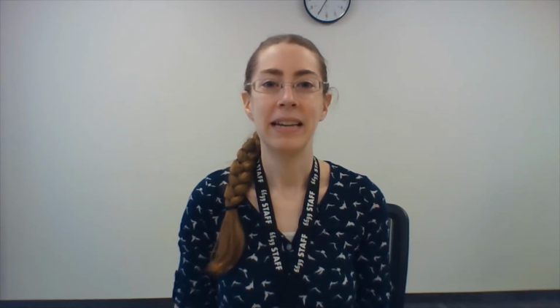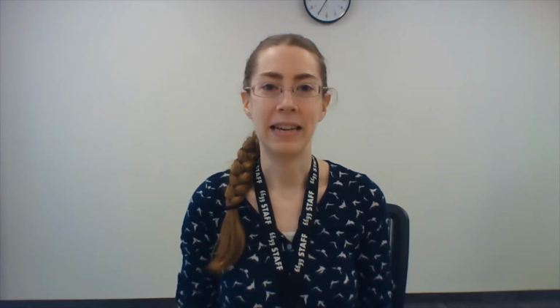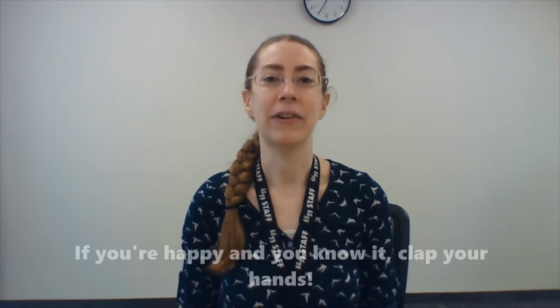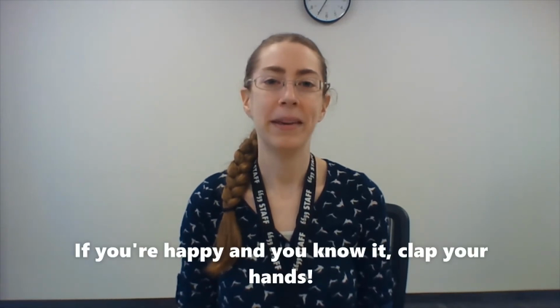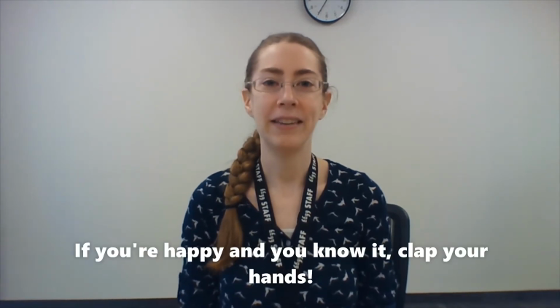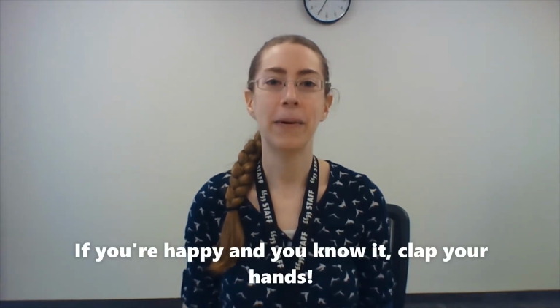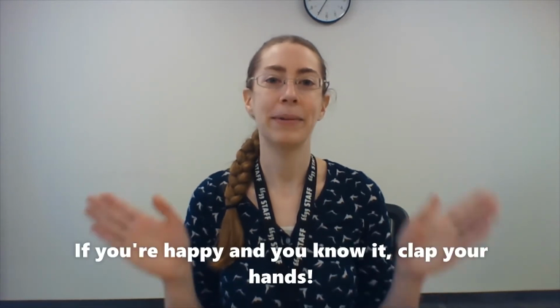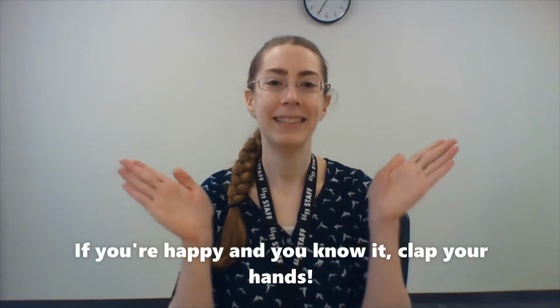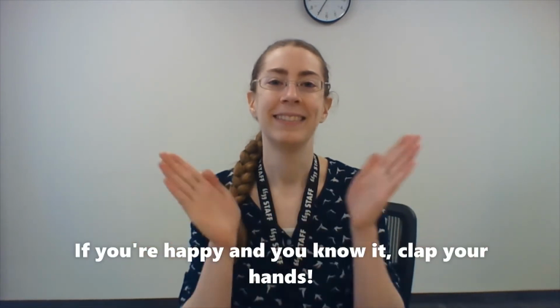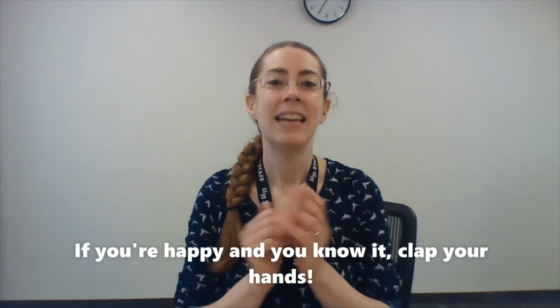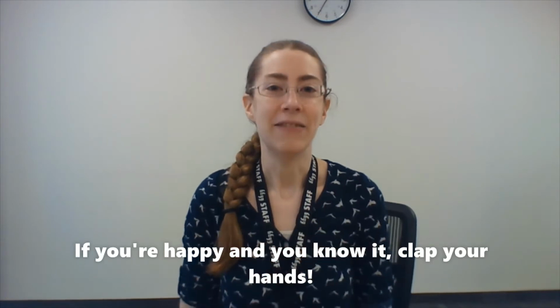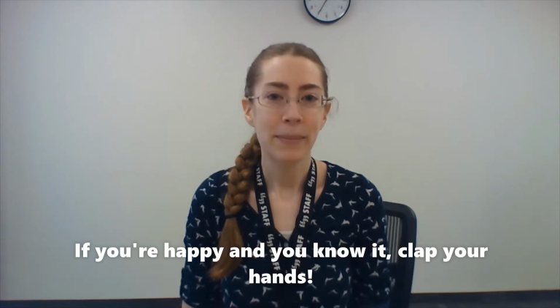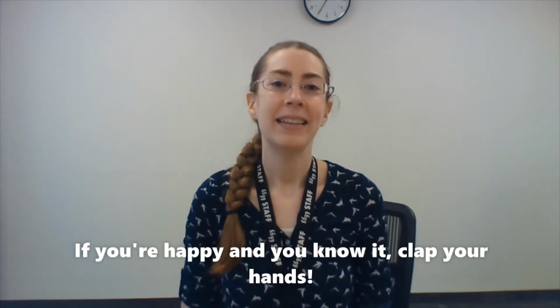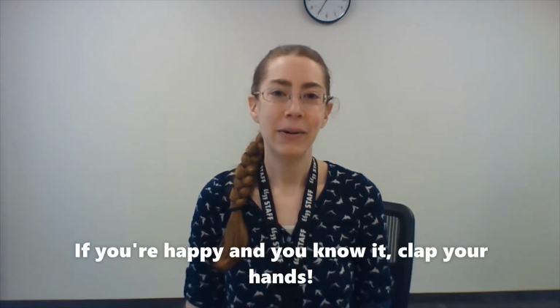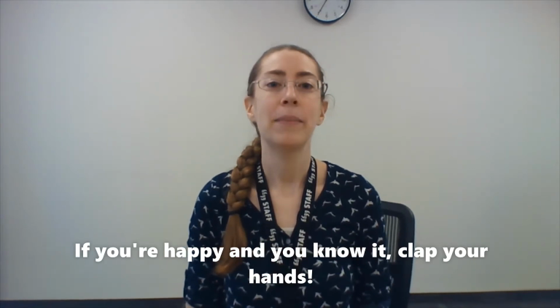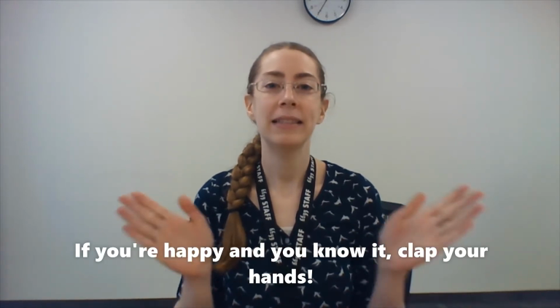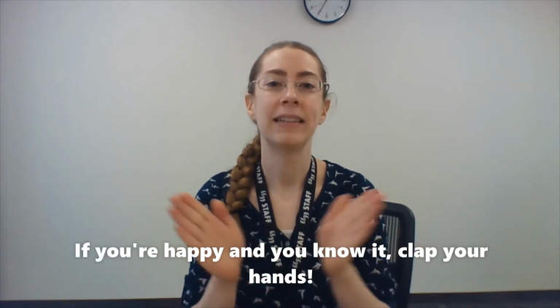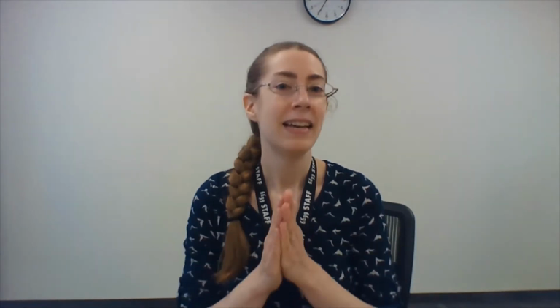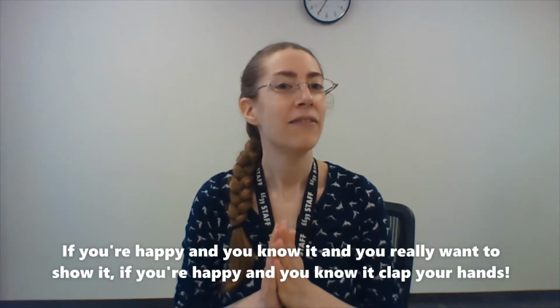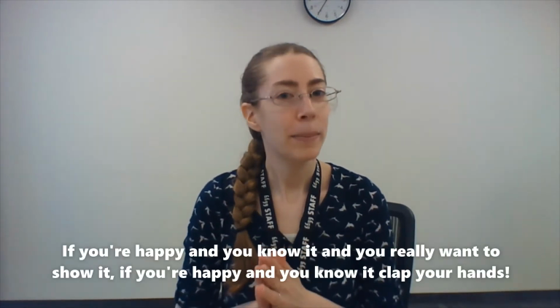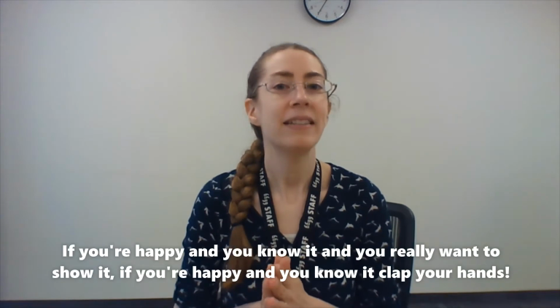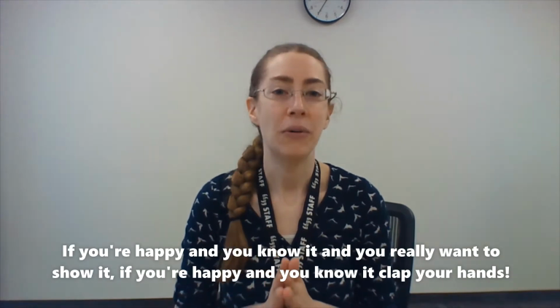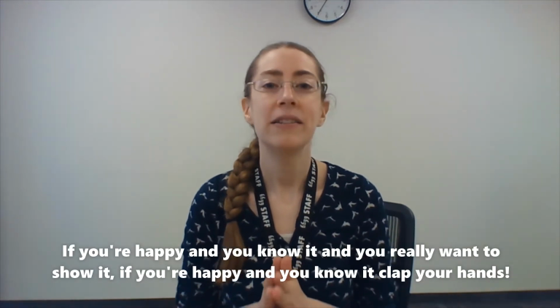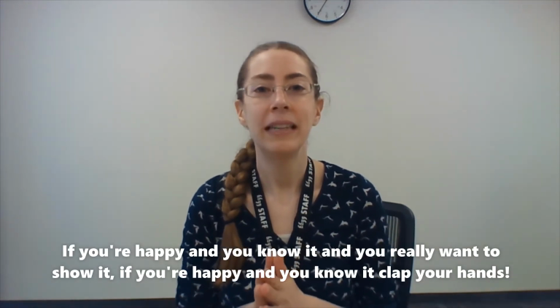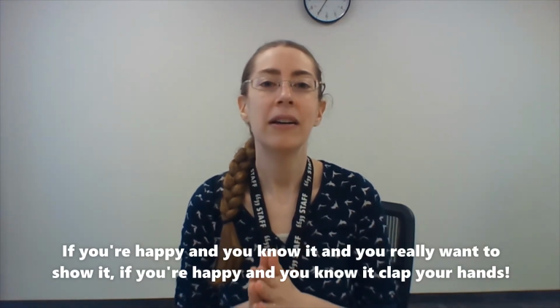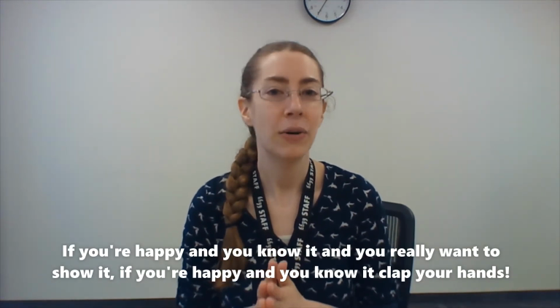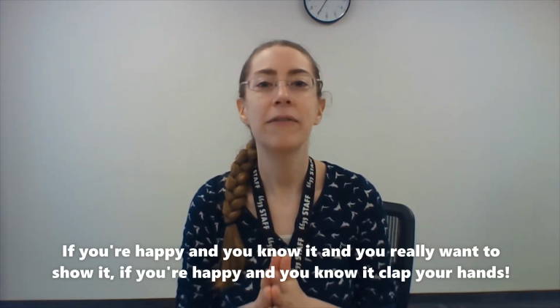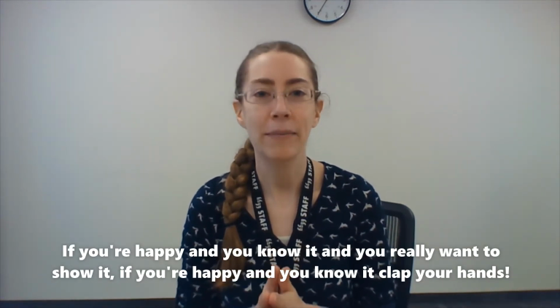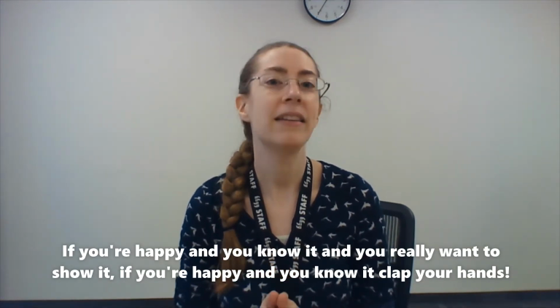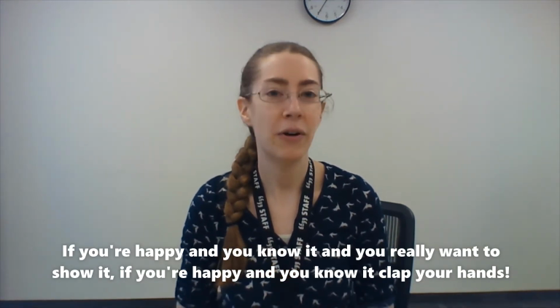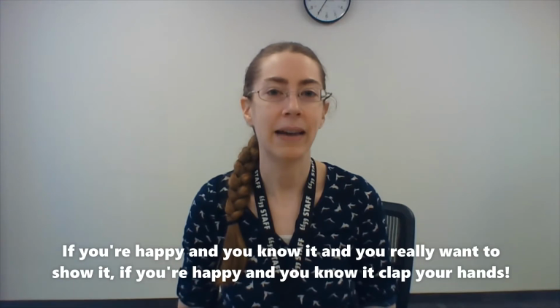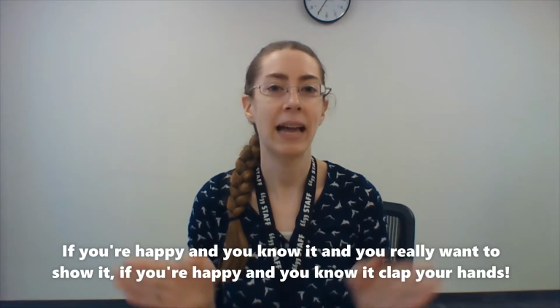If you're happy and you know it, clap your hands. If you're happy and you know it, clap your hands. If you're happy and you know it and you really want to show it, if you're happy and you know it, clap your hands.